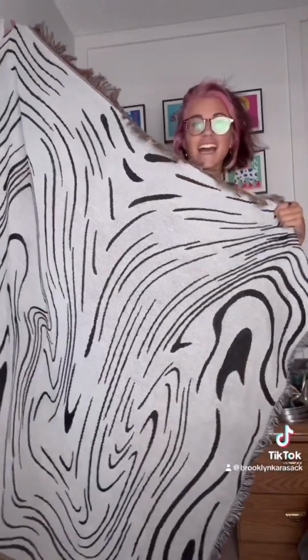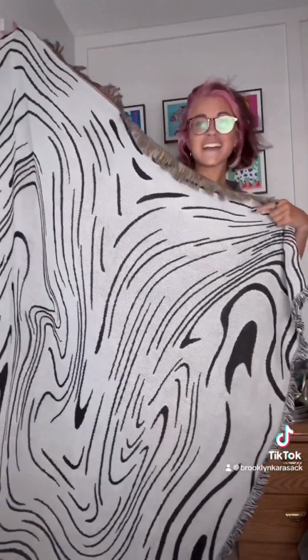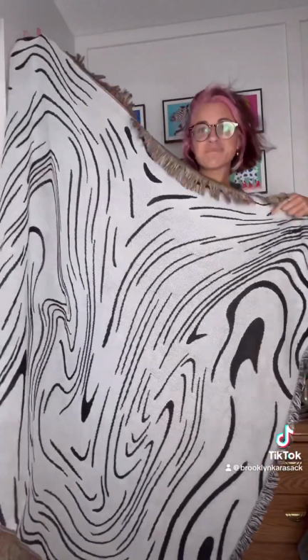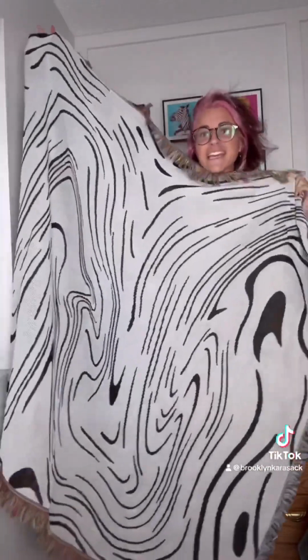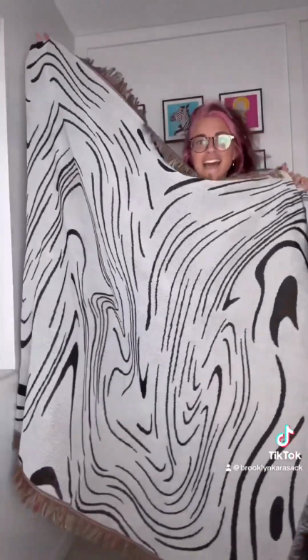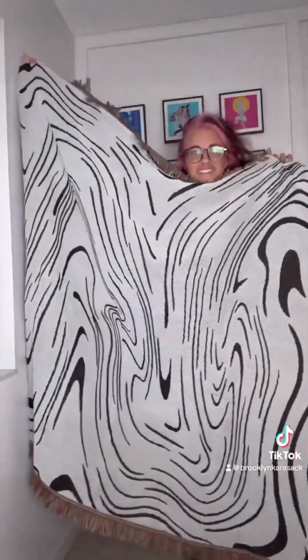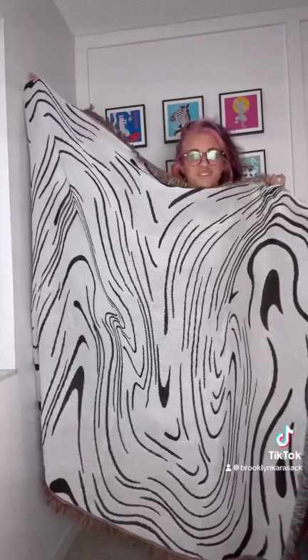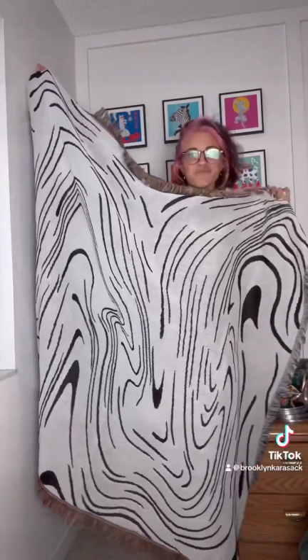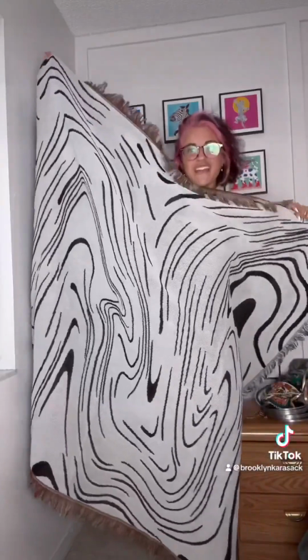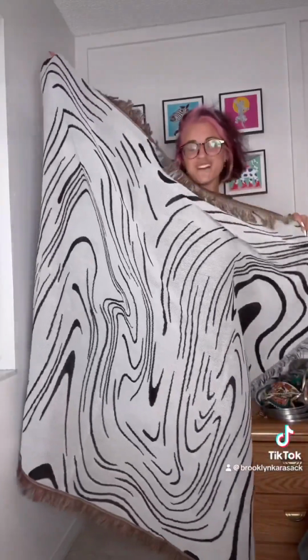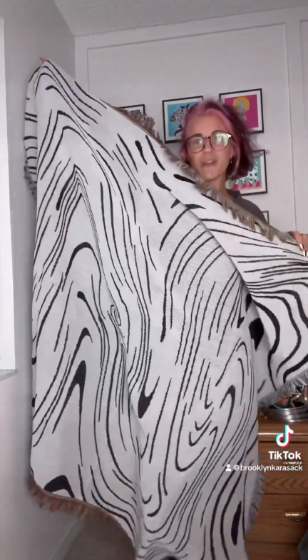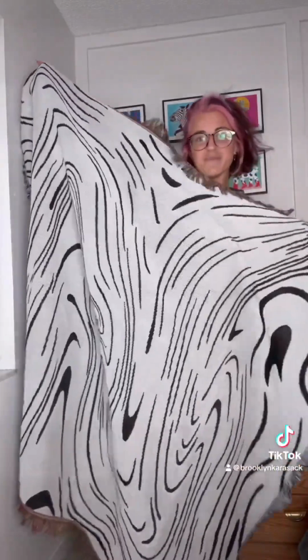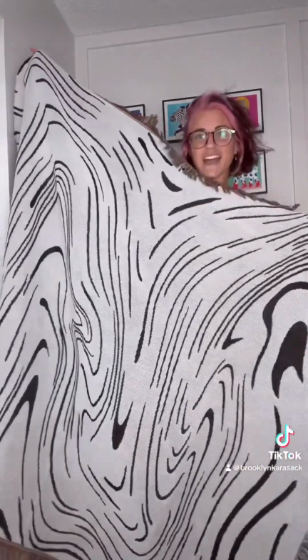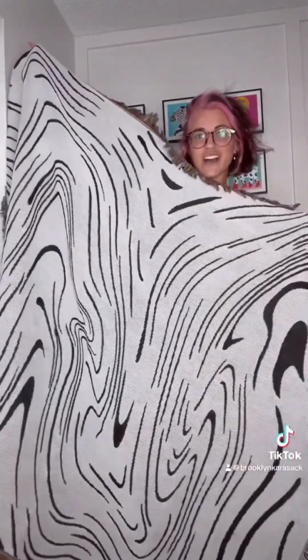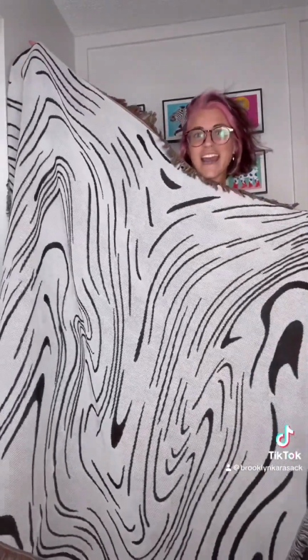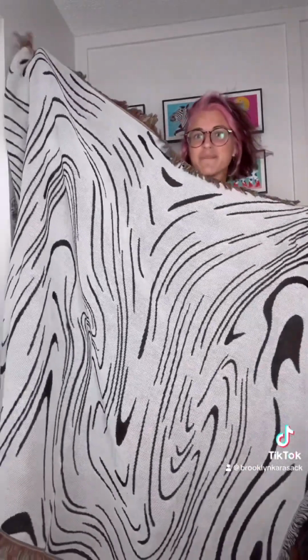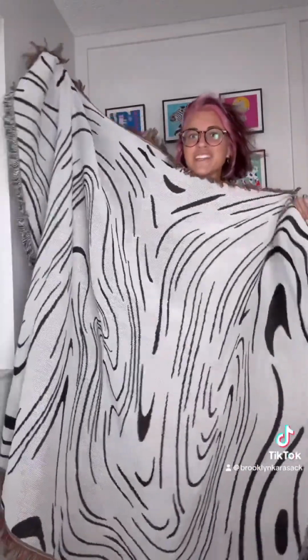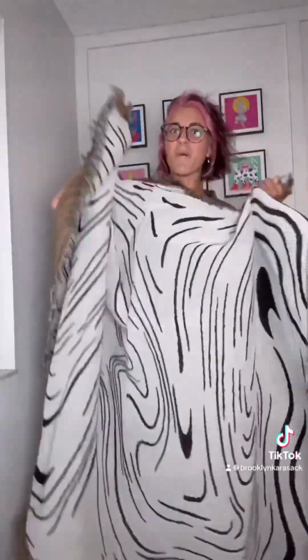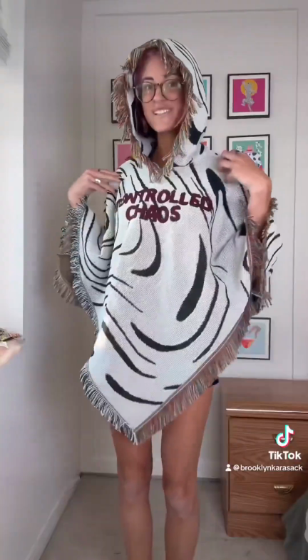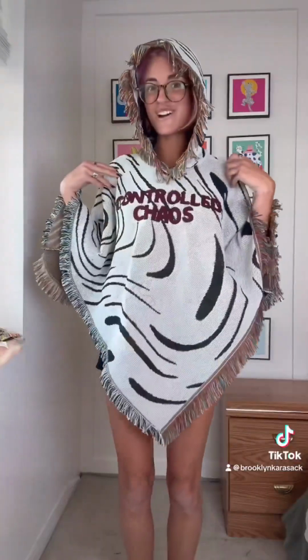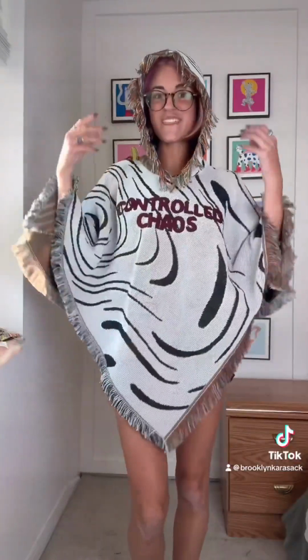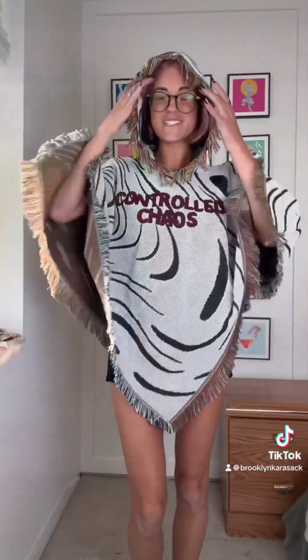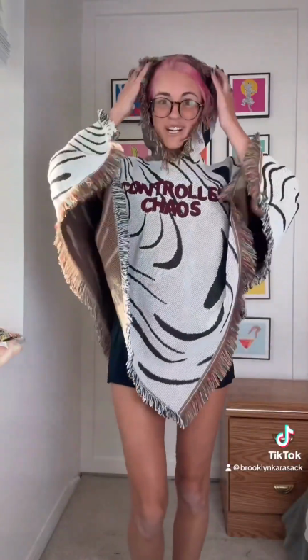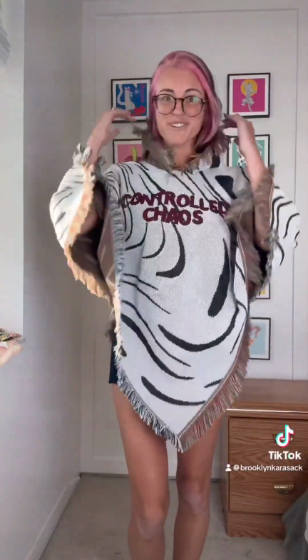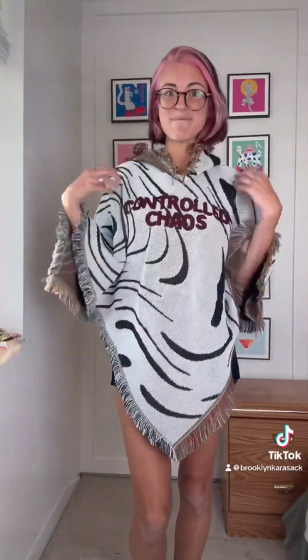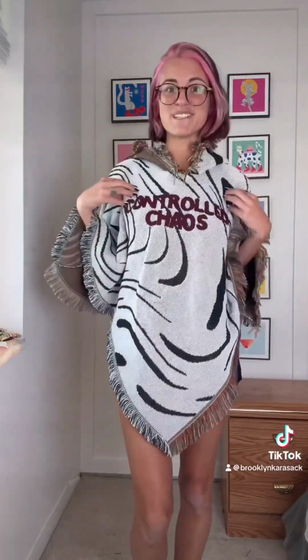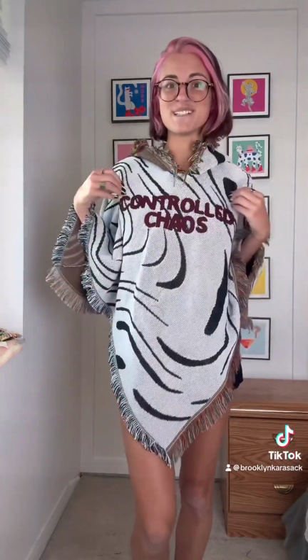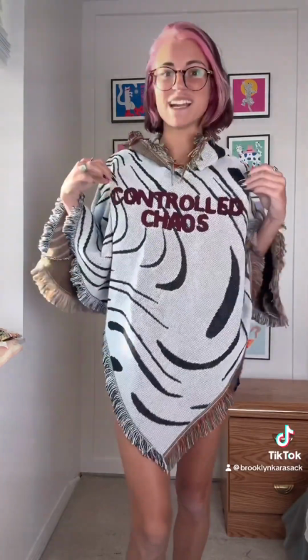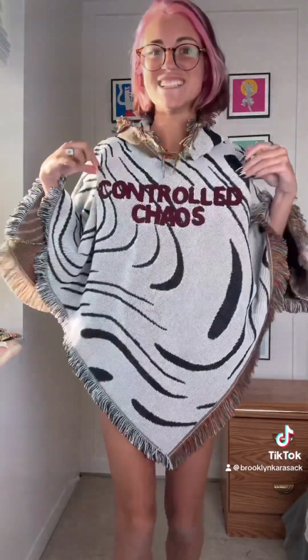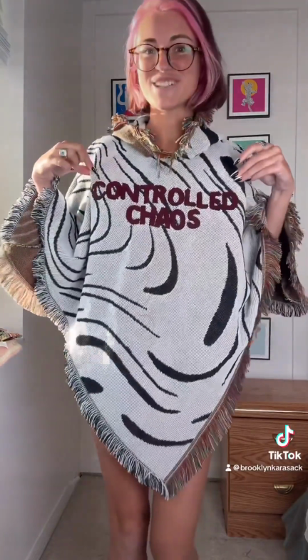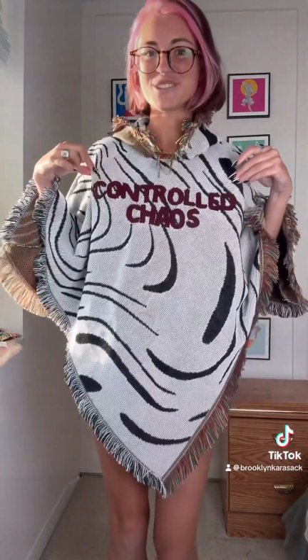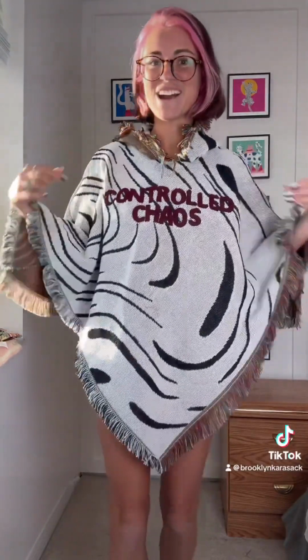I got this blanket that has this just sort of random wavy pattern on it. I'm gonna make it into a poncho that is merch for my and my best friend's brand, Controlled Chaos.